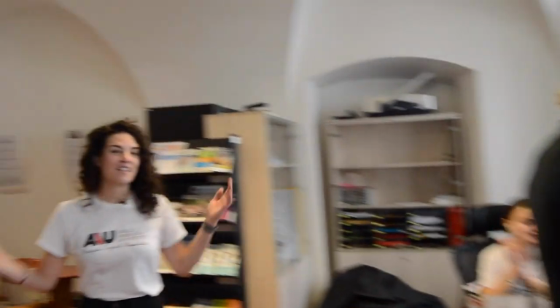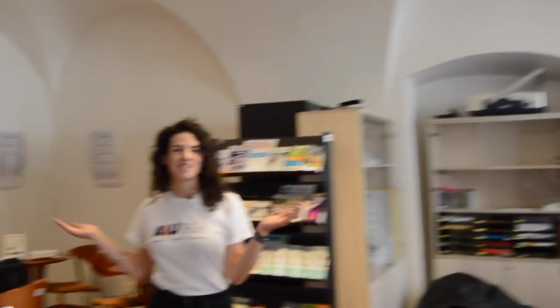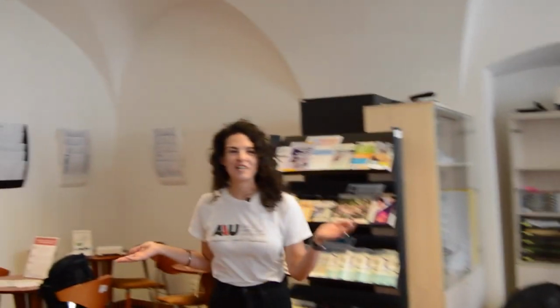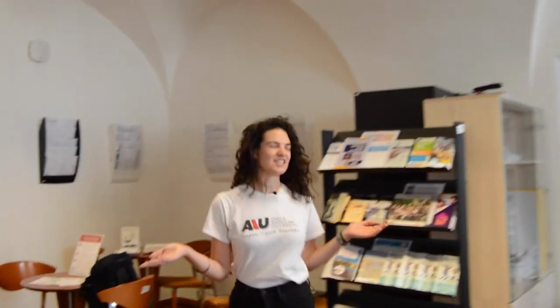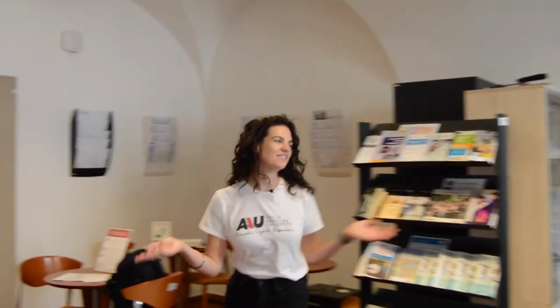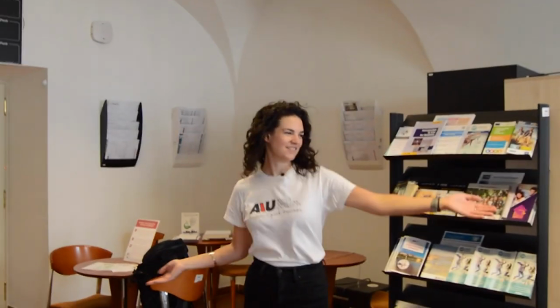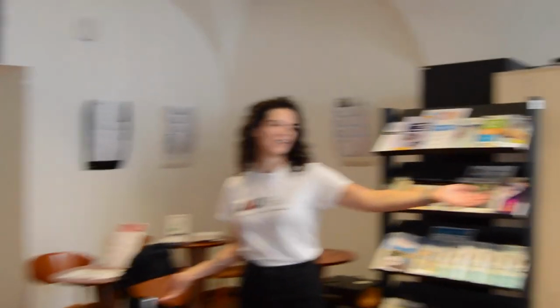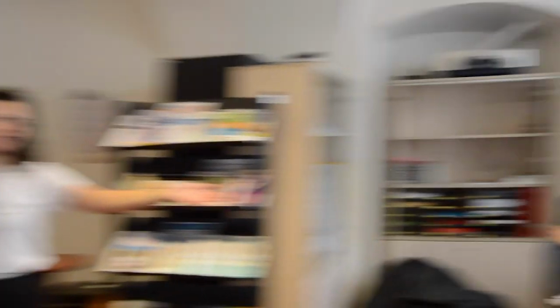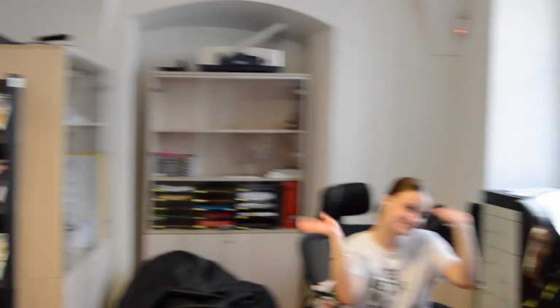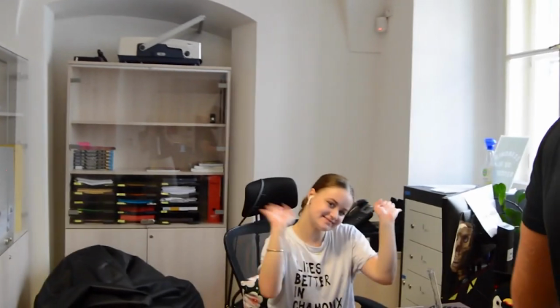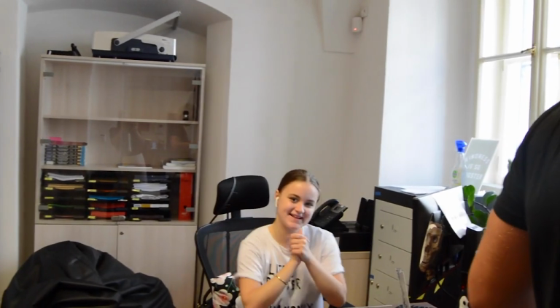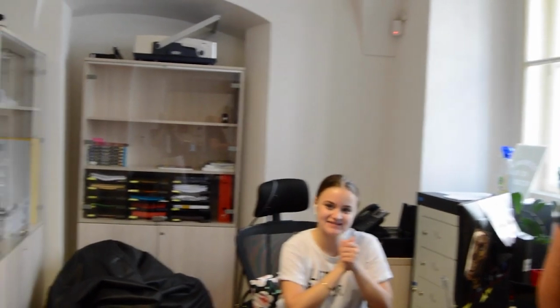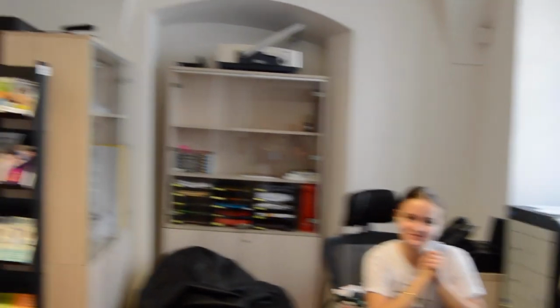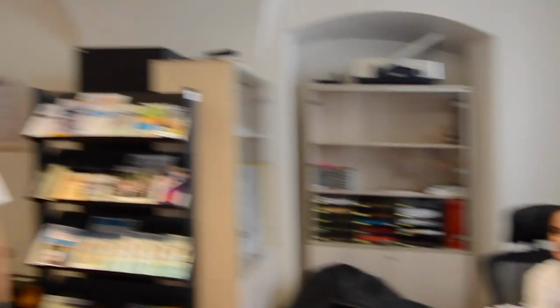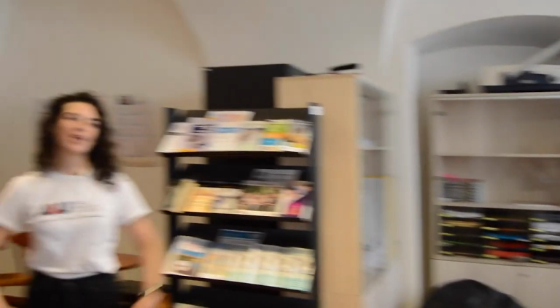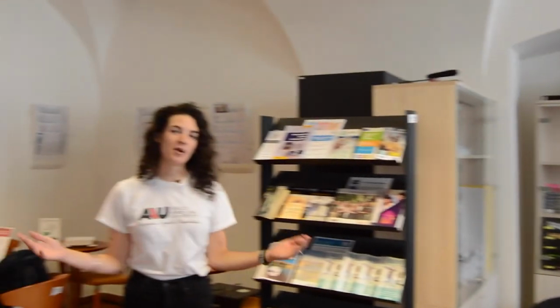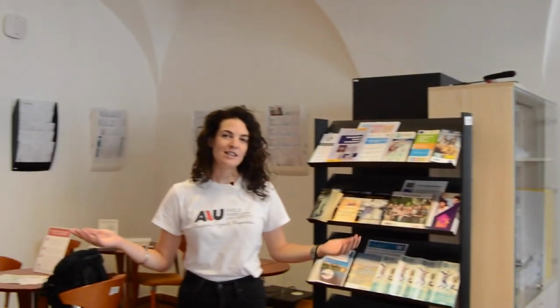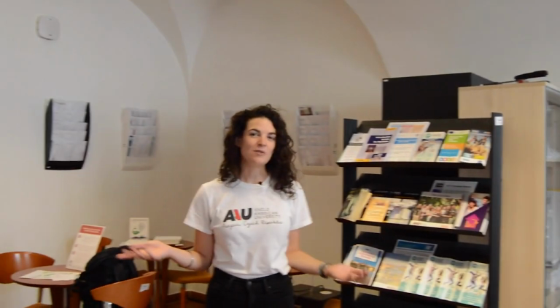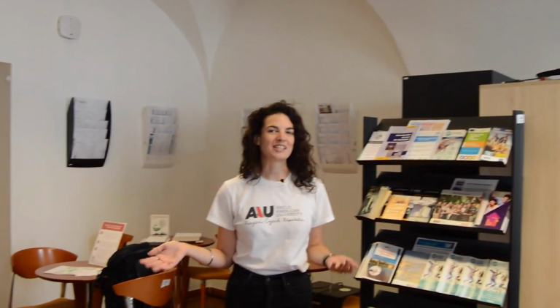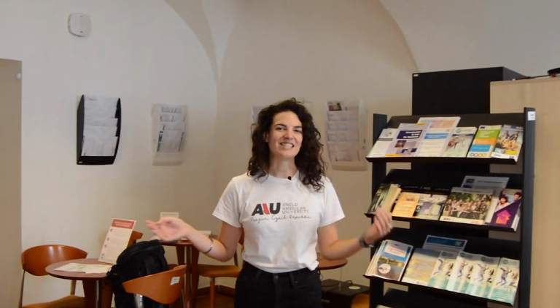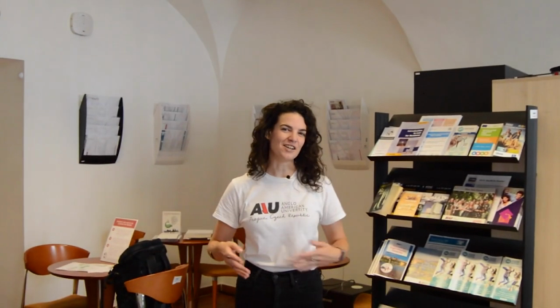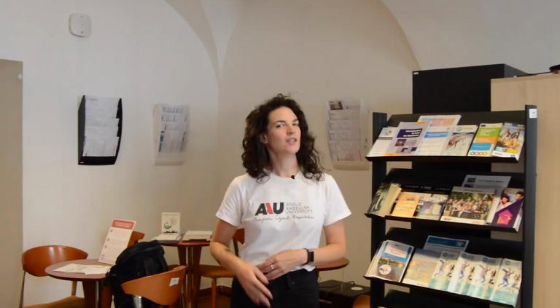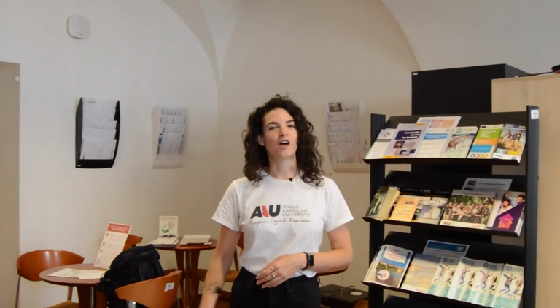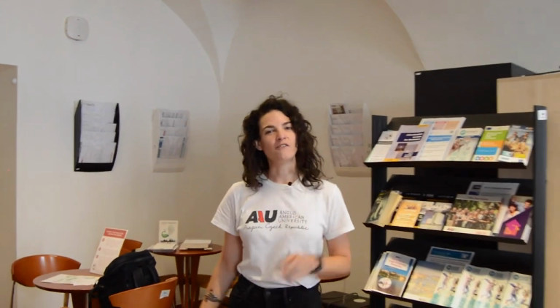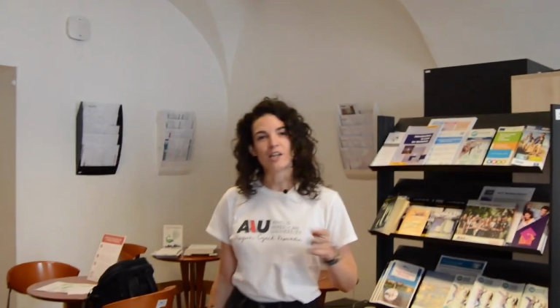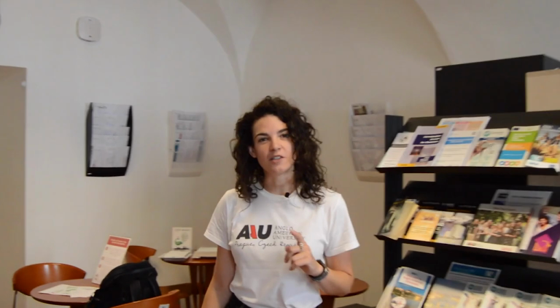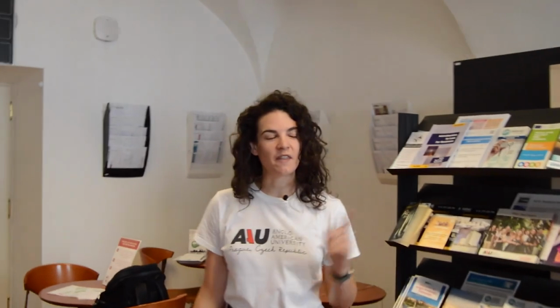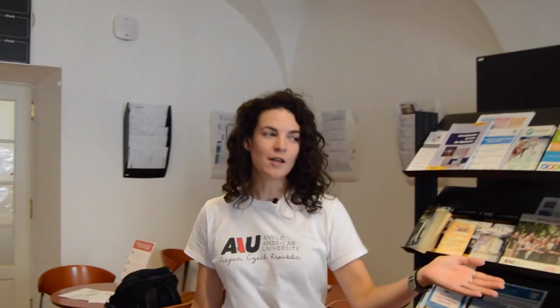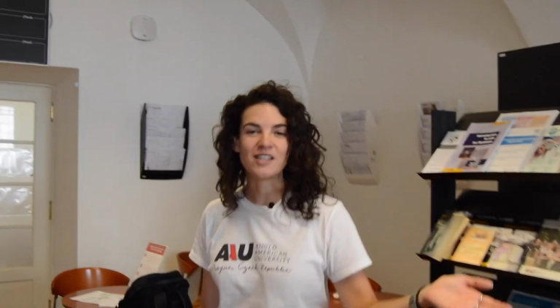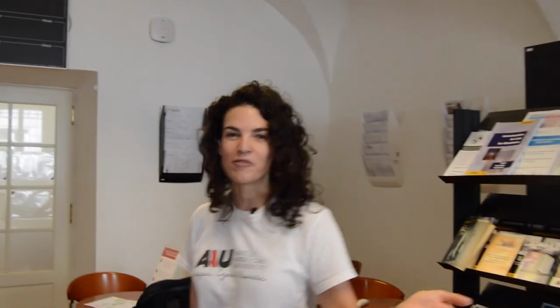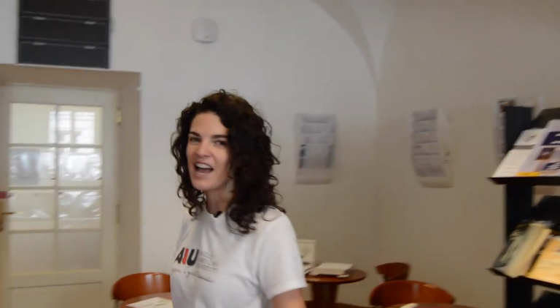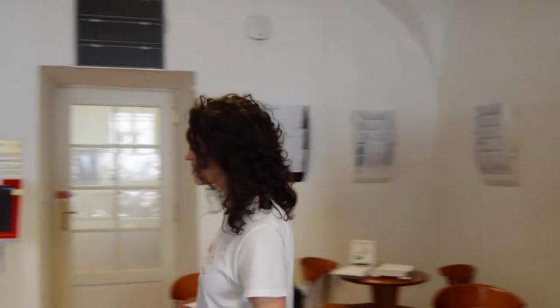This is our print center. Here we have a lovely print center helper. You'll be able to print anything you need for classes here, so if you have any questions about that, please feel free to ask.